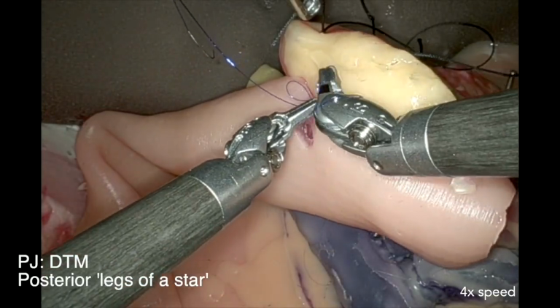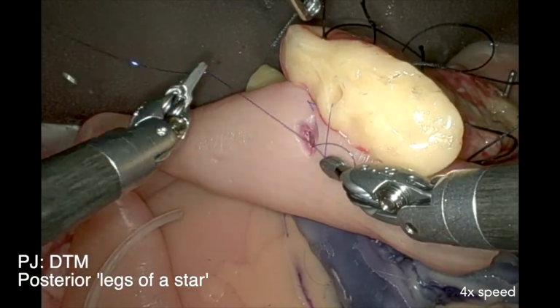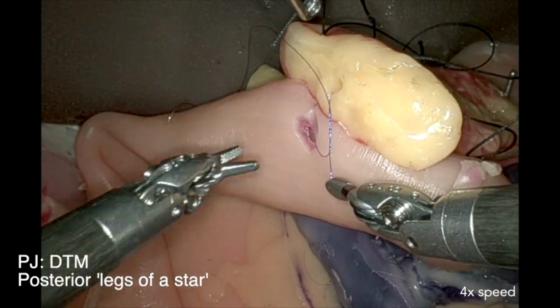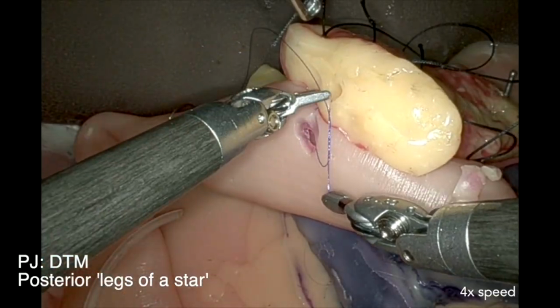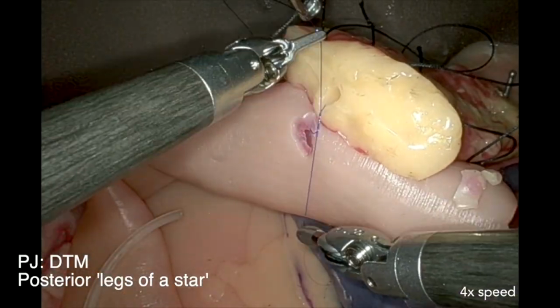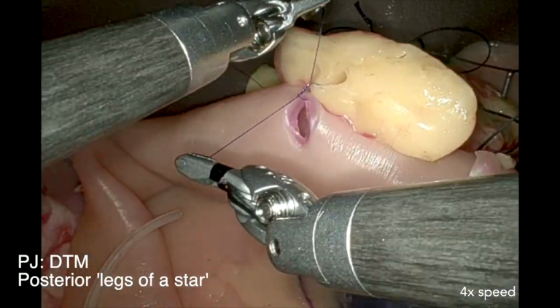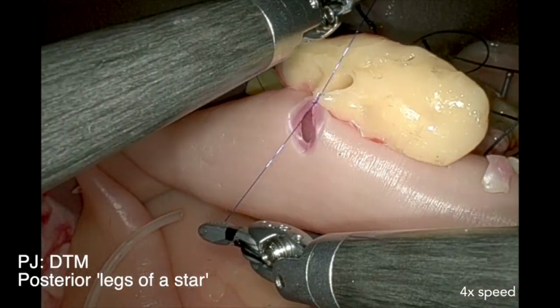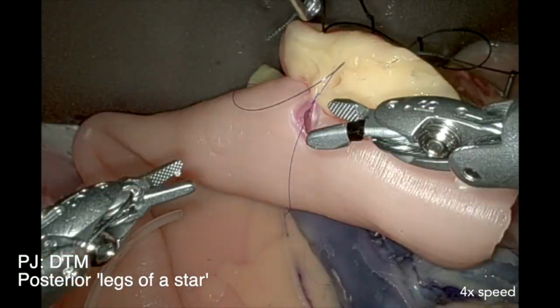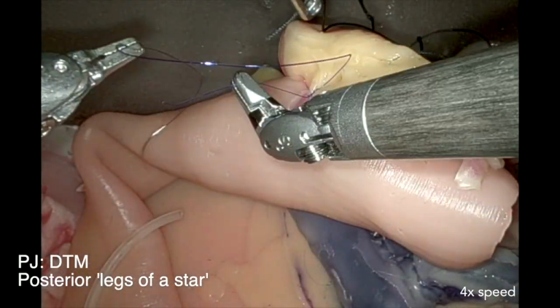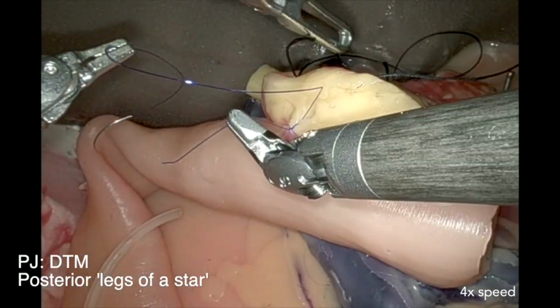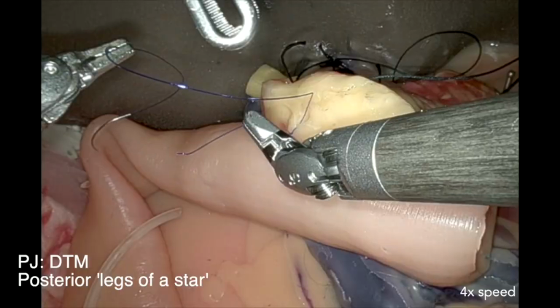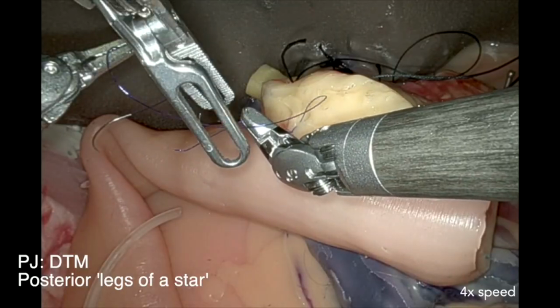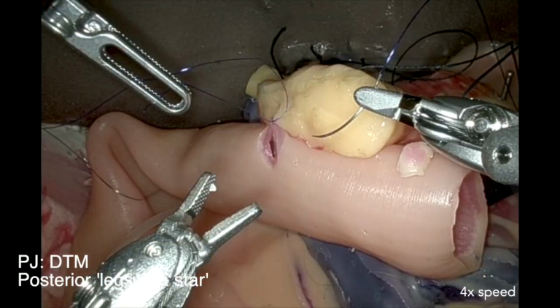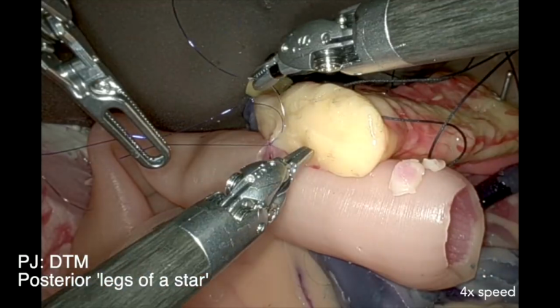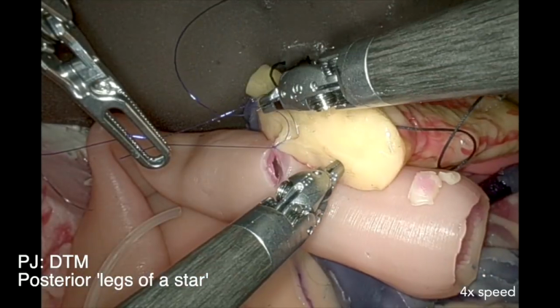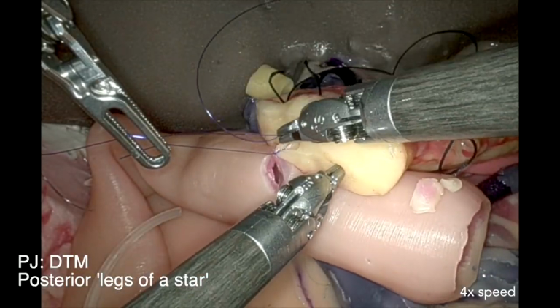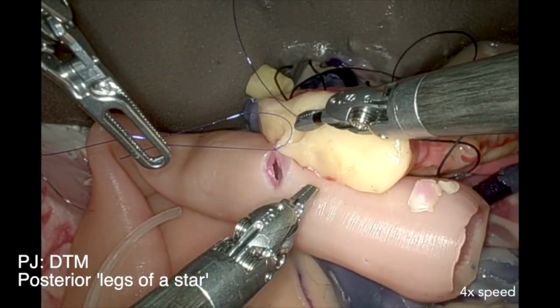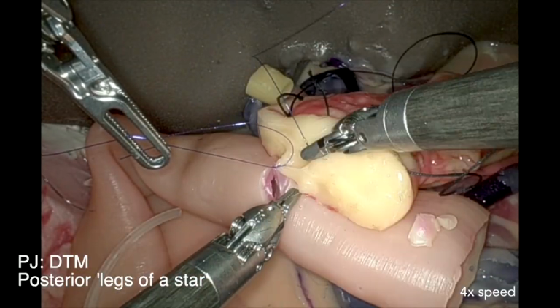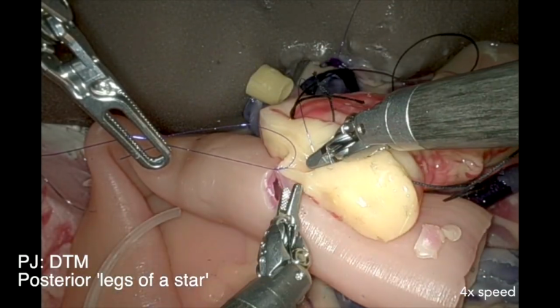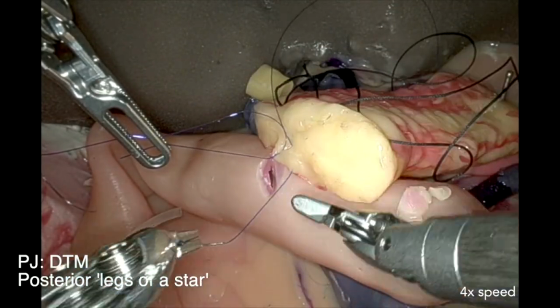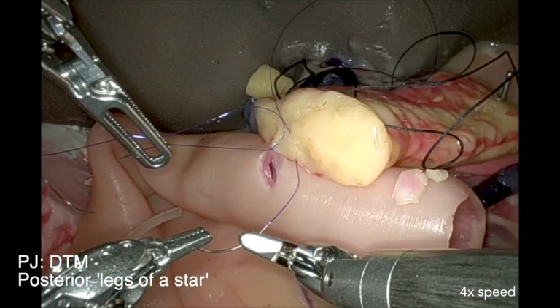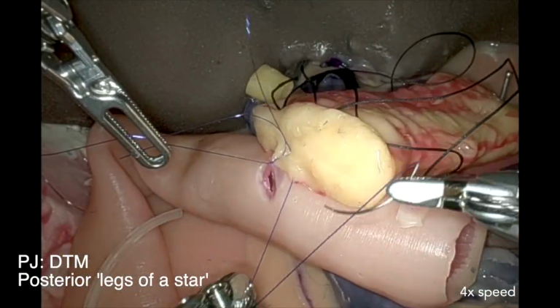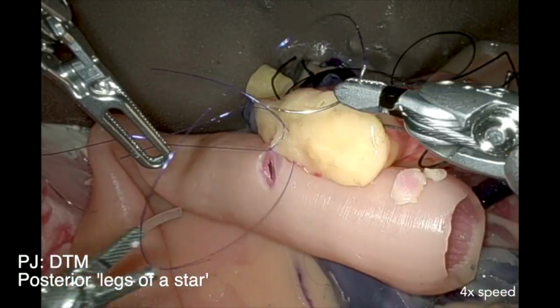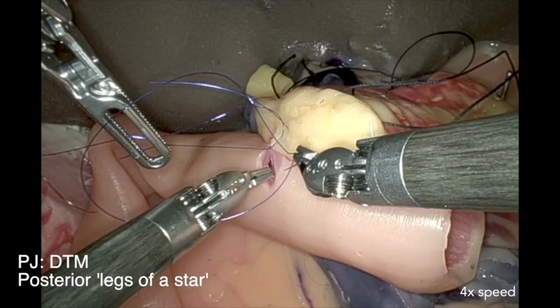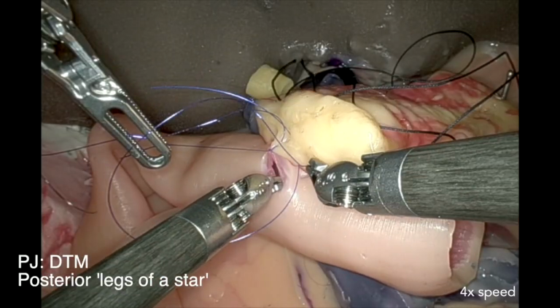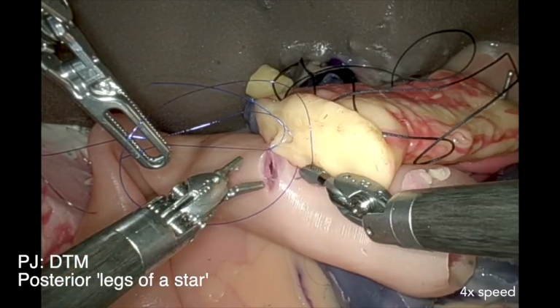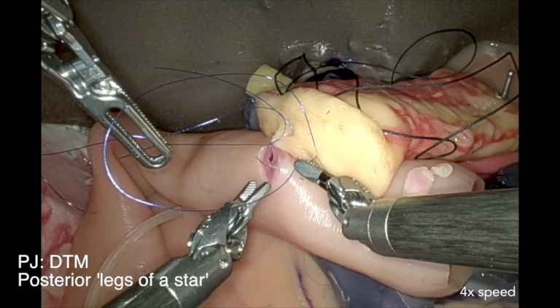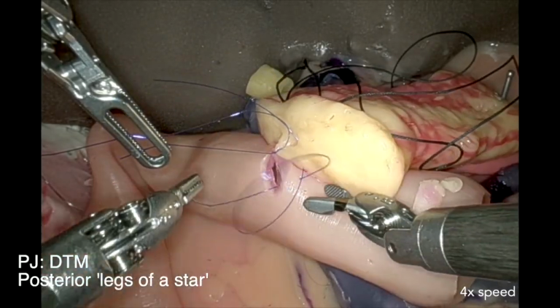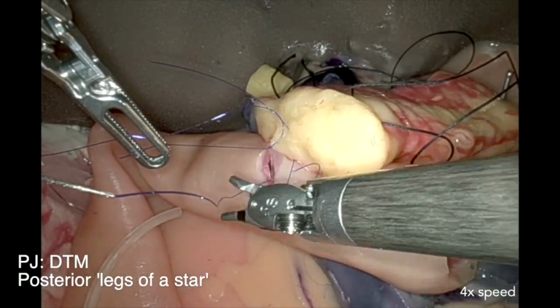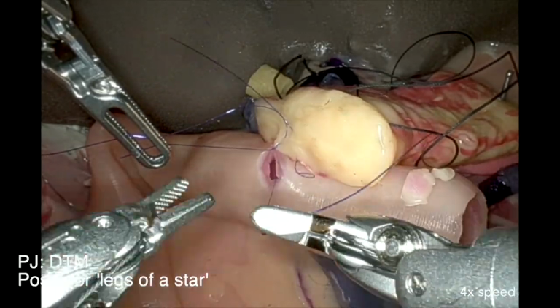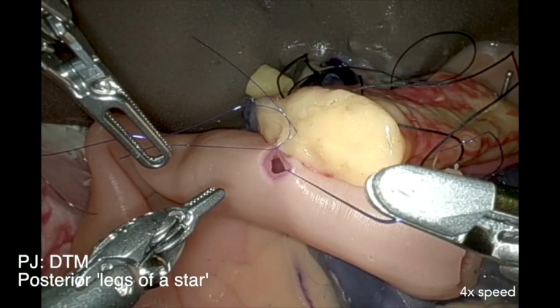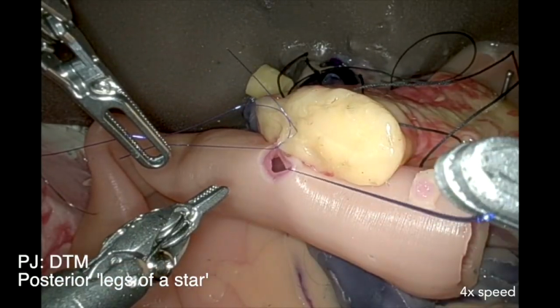The LearnBot method requires five sutures corresponding with the shape of a star. So the posterior duct-to-mucosa sutures are the legs of a star and should be placed accordingly.